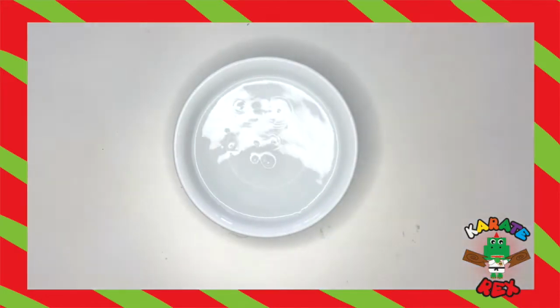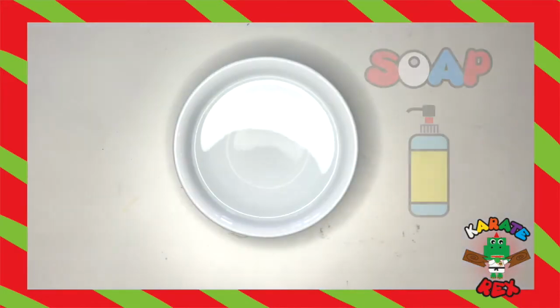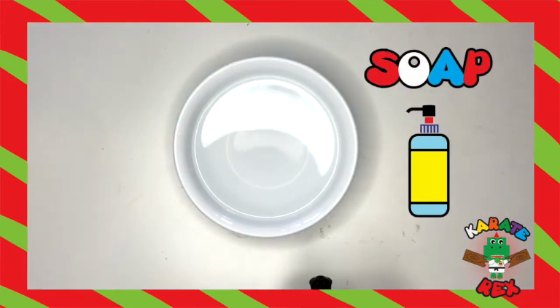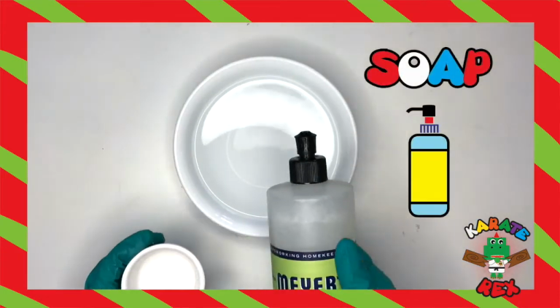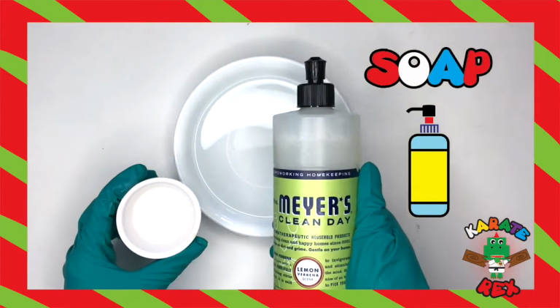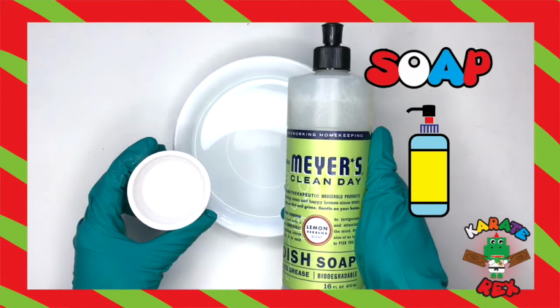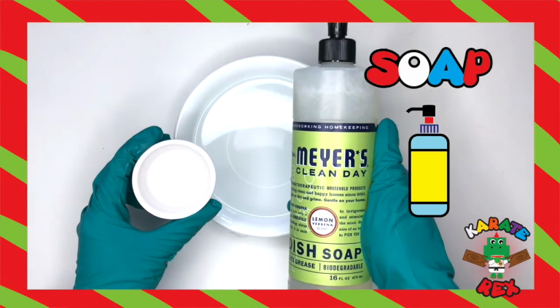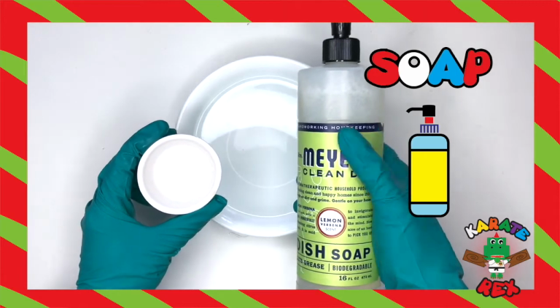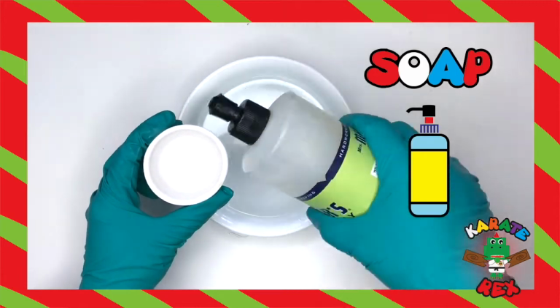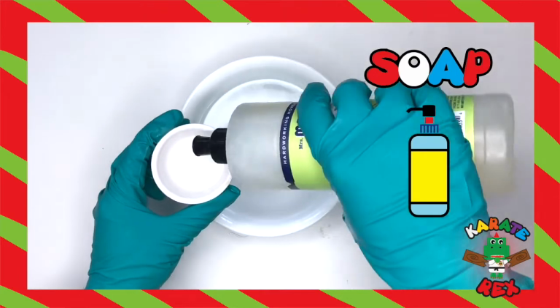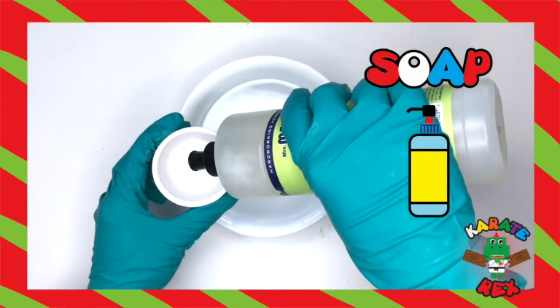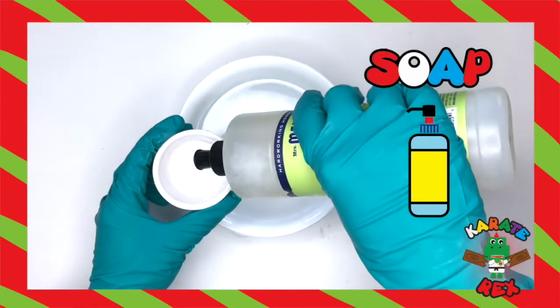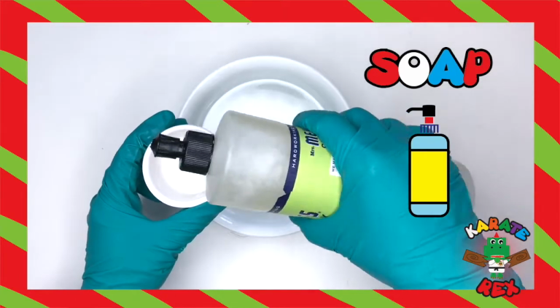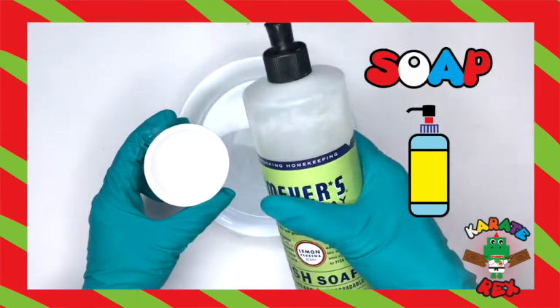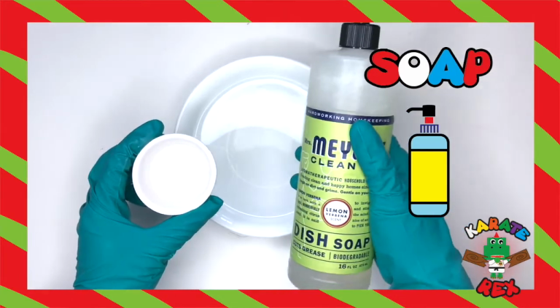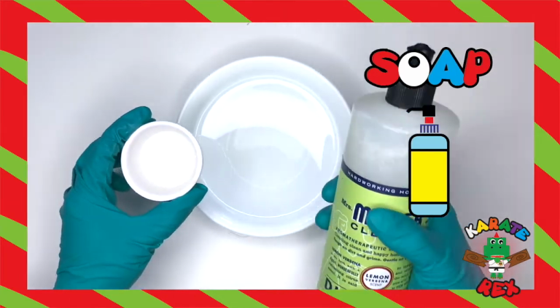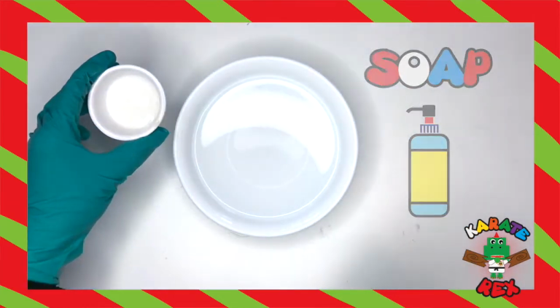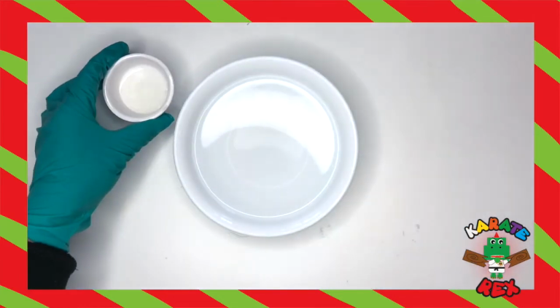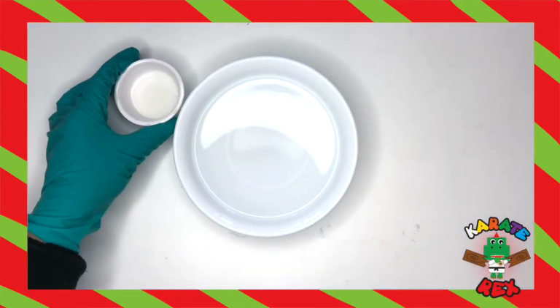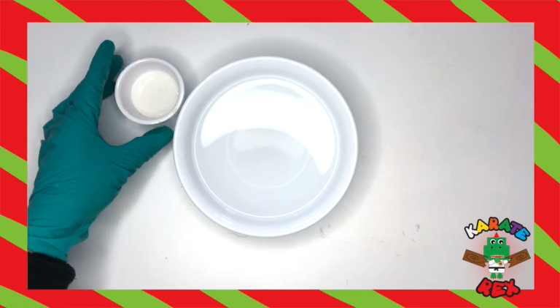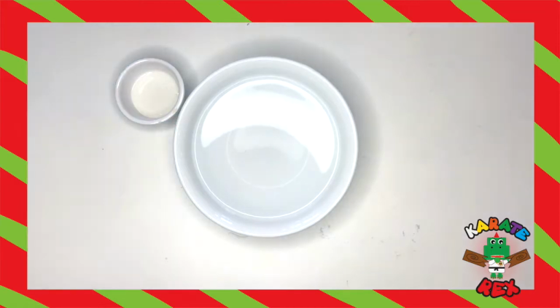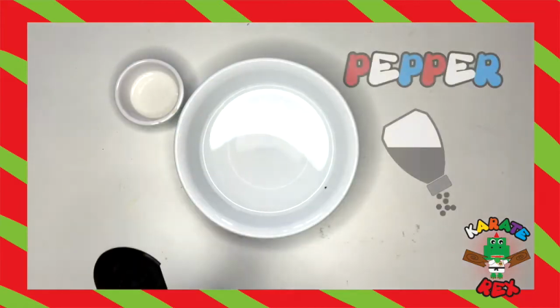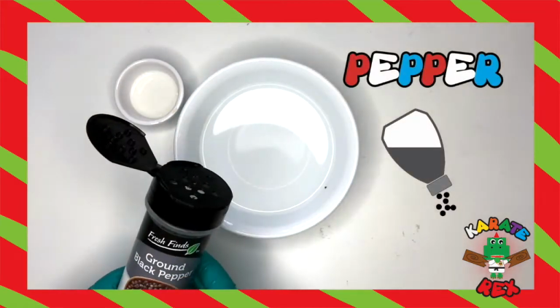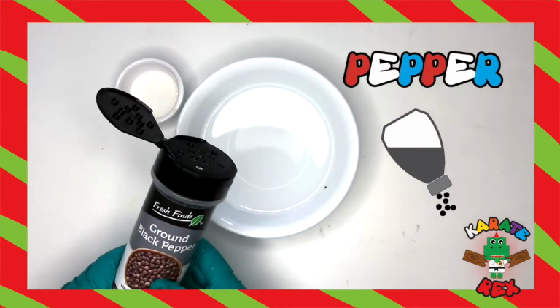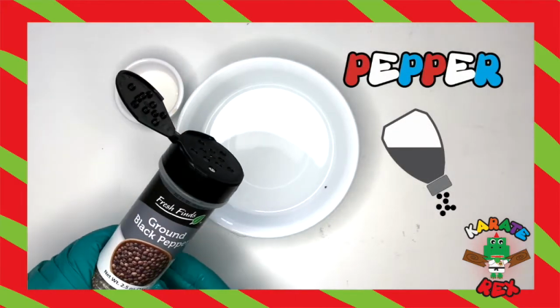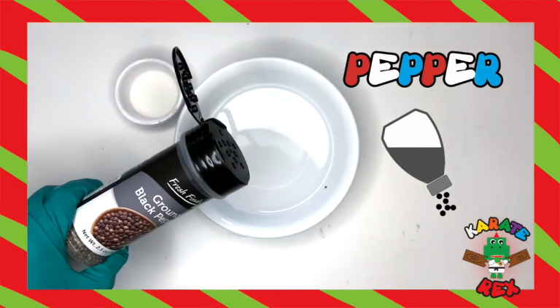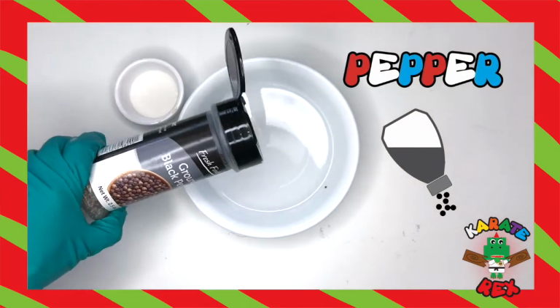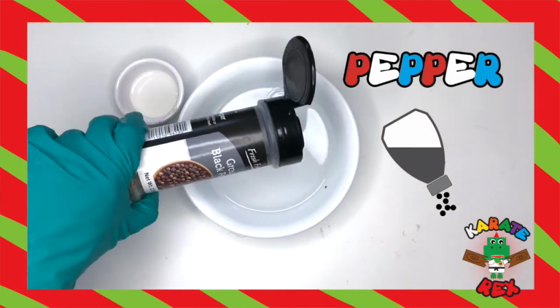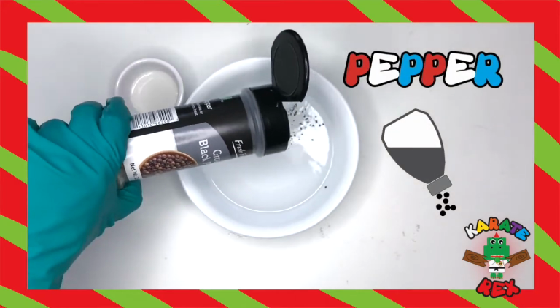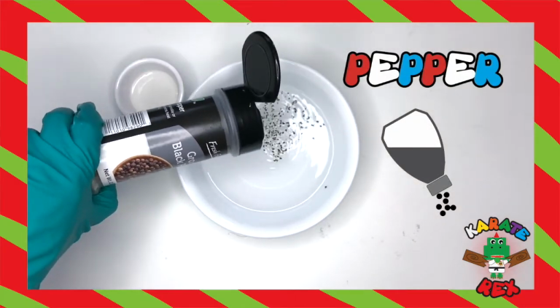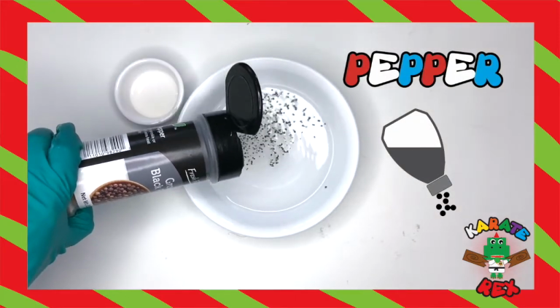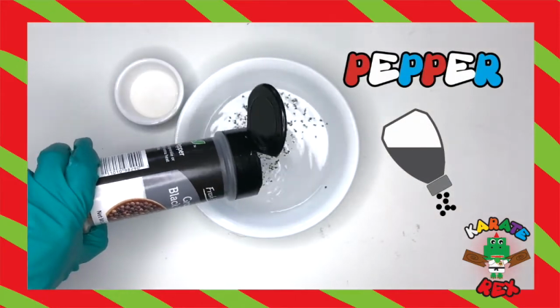Now grab your soap and squeeze it really hard, like you're squeezing a really cute puppy. Great job dinos, I'm so proud of you. Next, we have pepper. Shake it, shake it like you mean it, into the bowl.